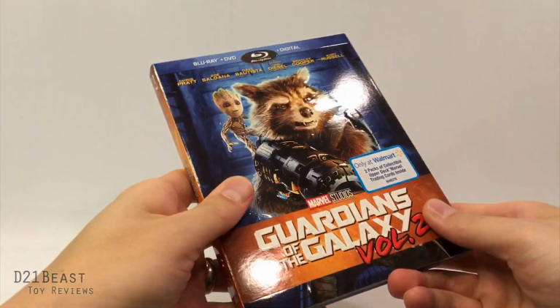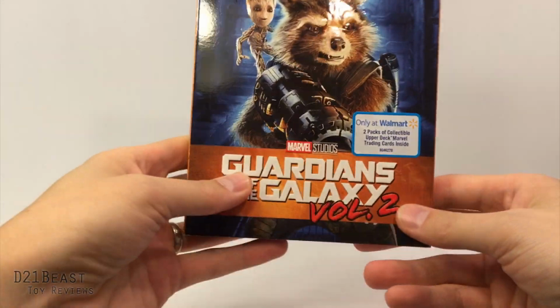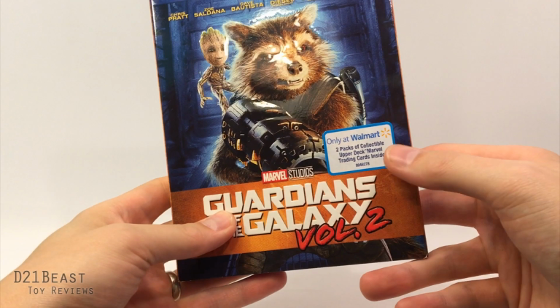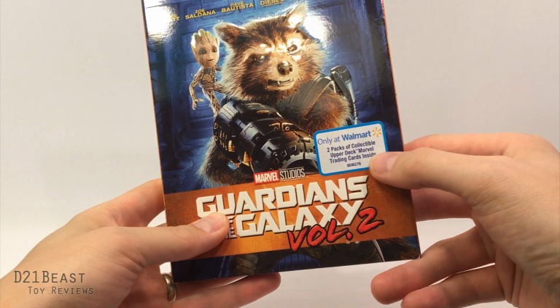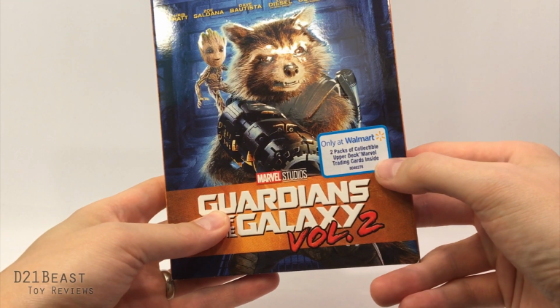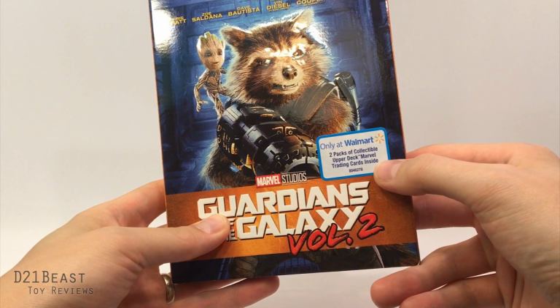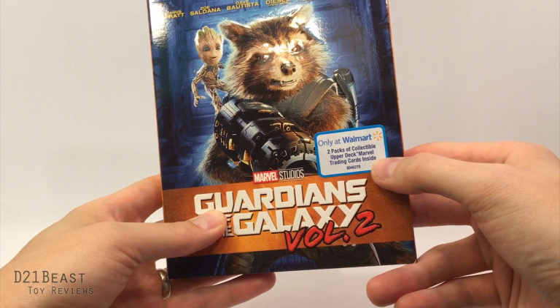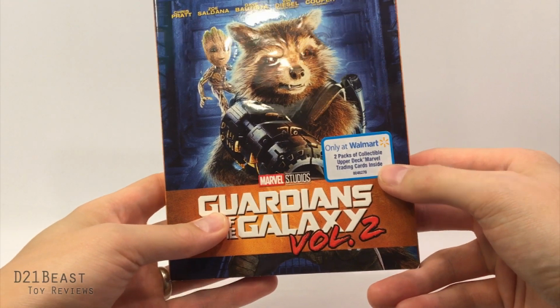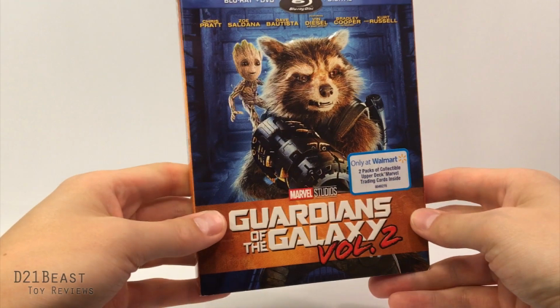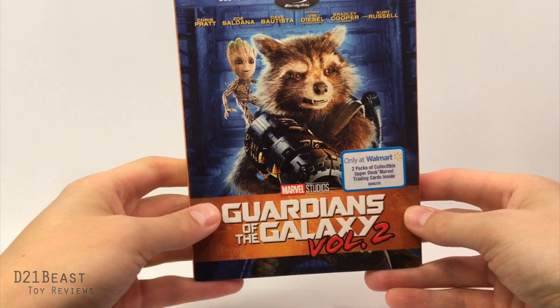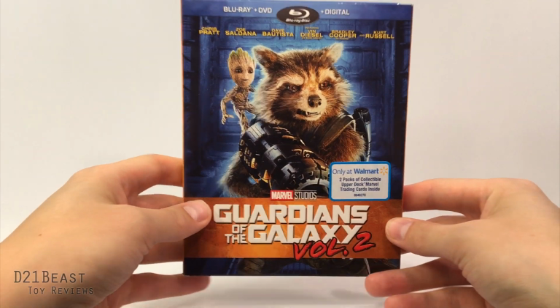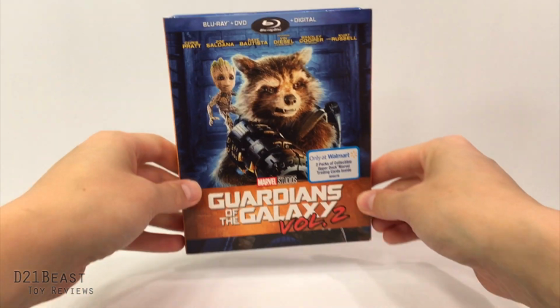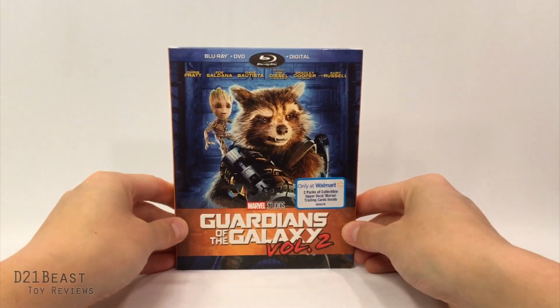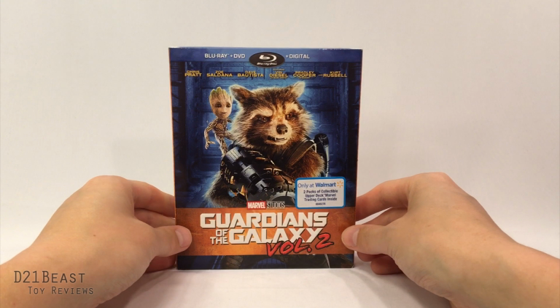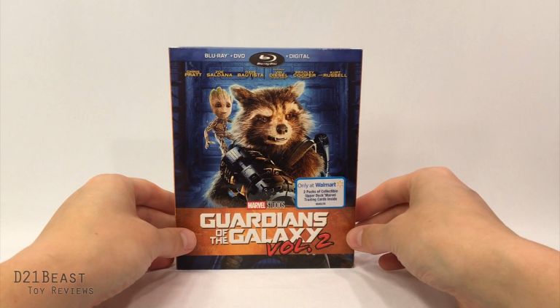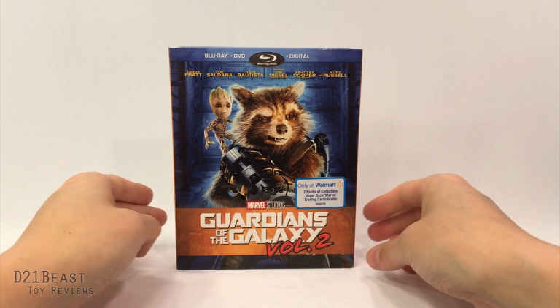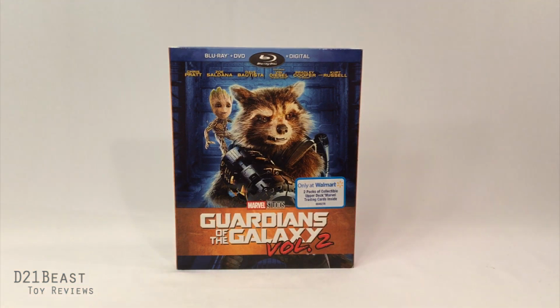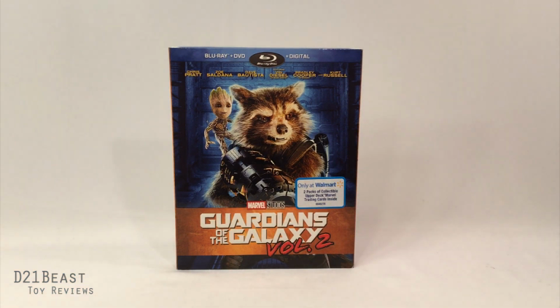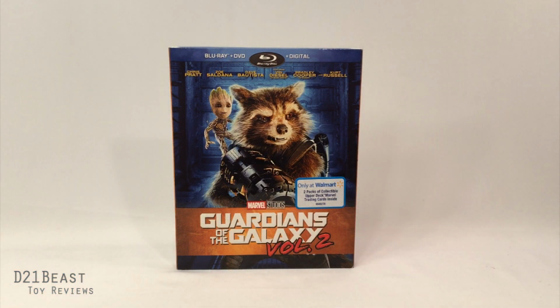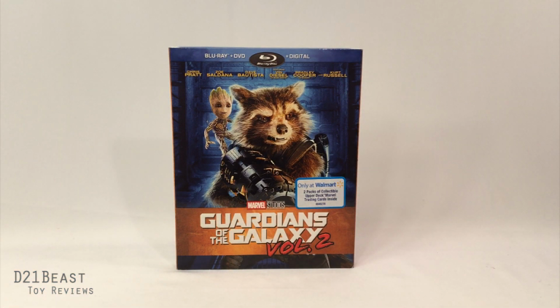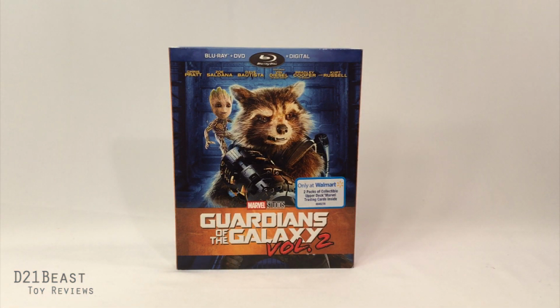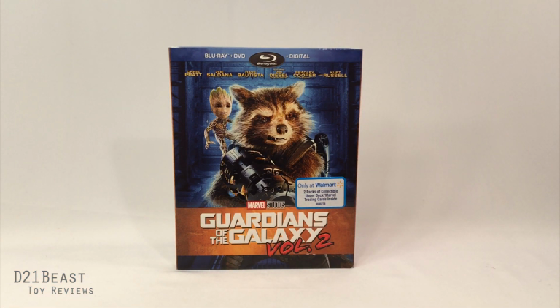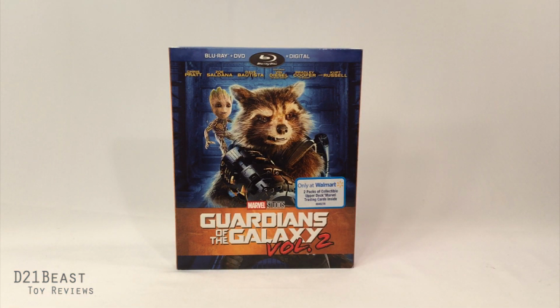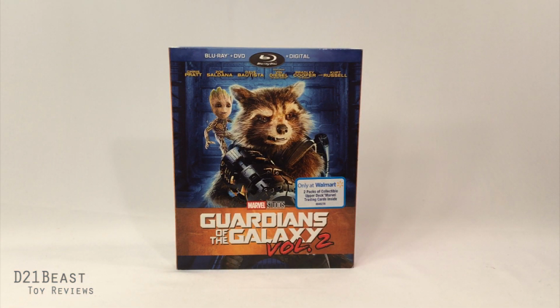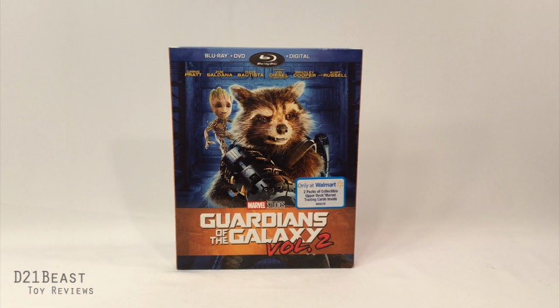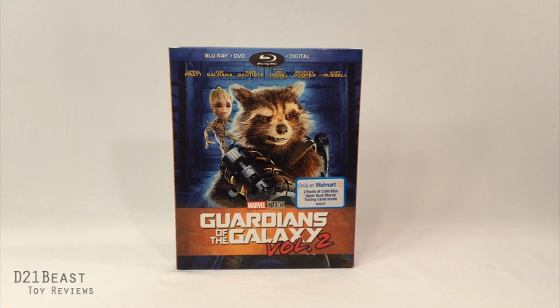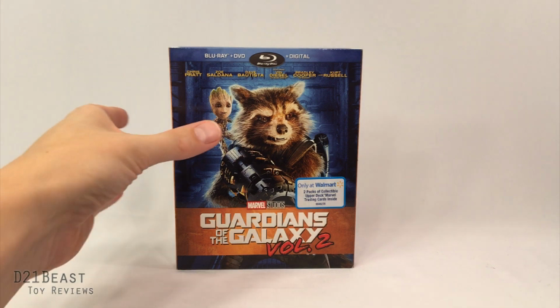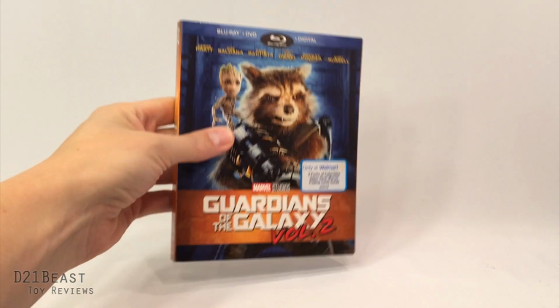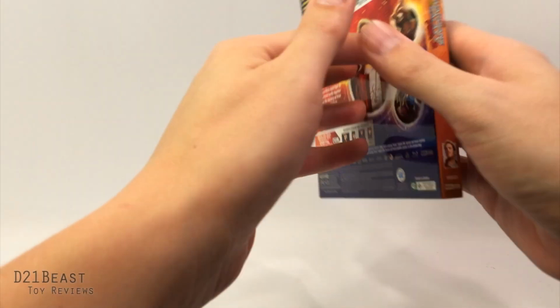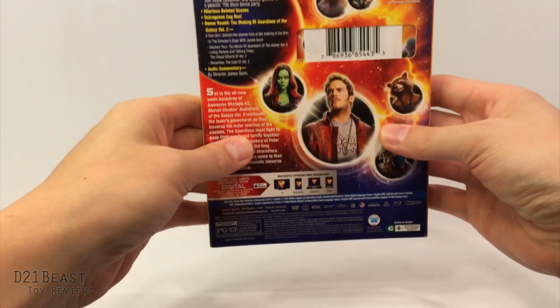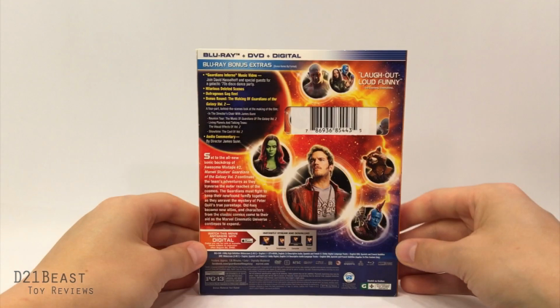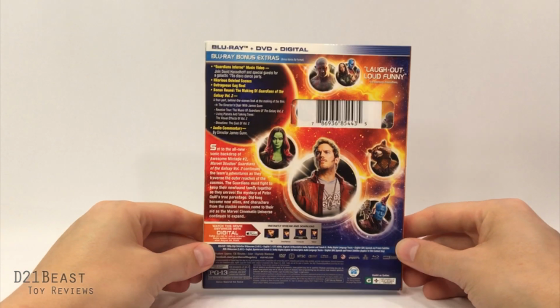This box lets us know that at Walmart you apparently get some Upper Deck Marvel trading cards inside. I figured, why don't we go ahead and open this together on camera and see what cards I've got inside, because I have no idea what to expect on that front.